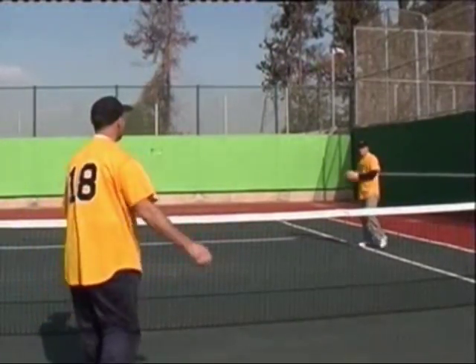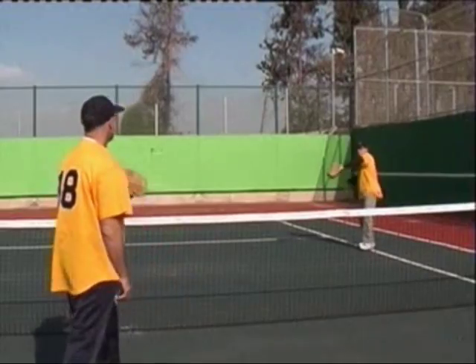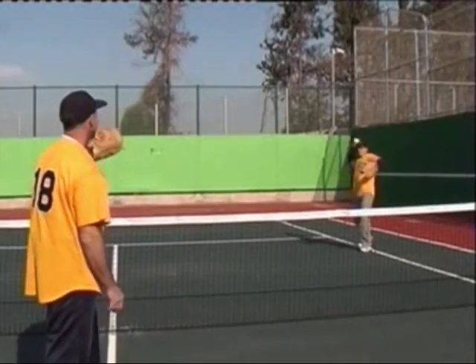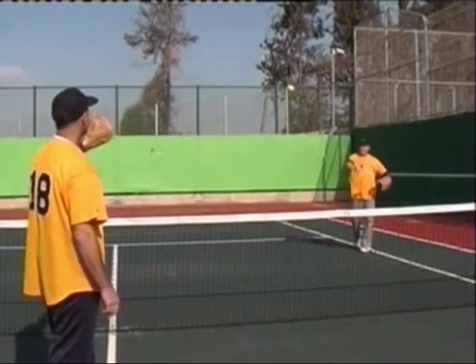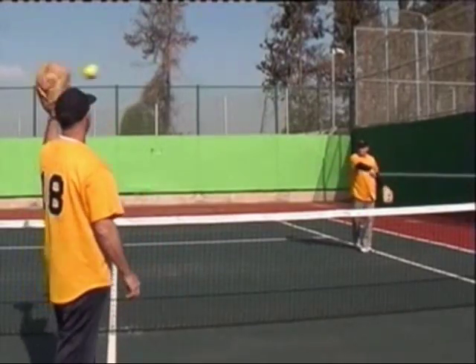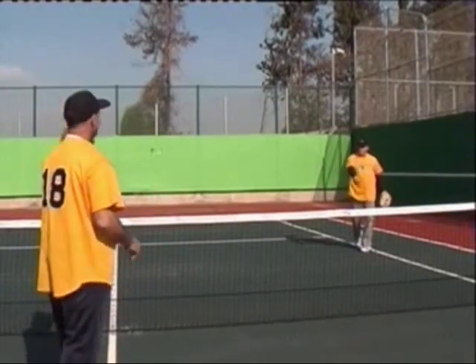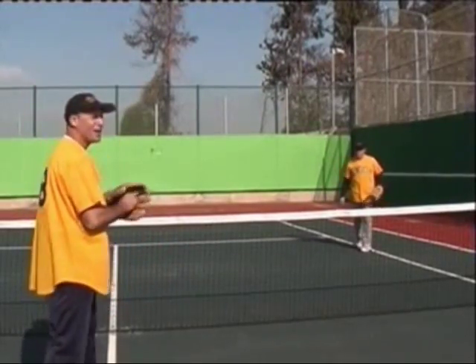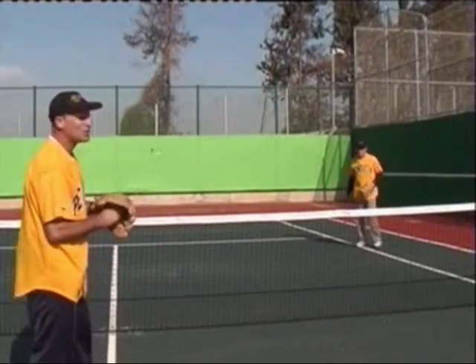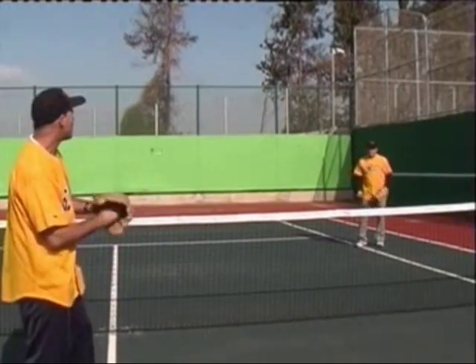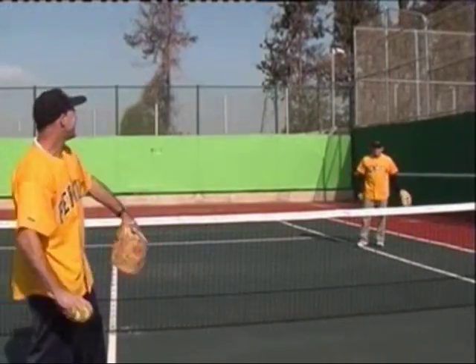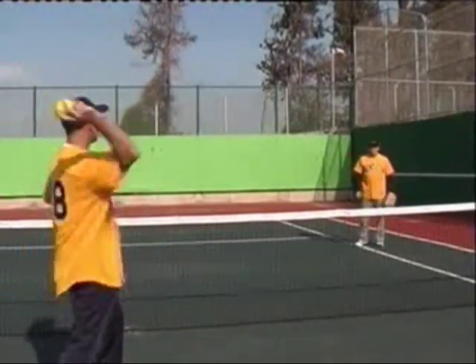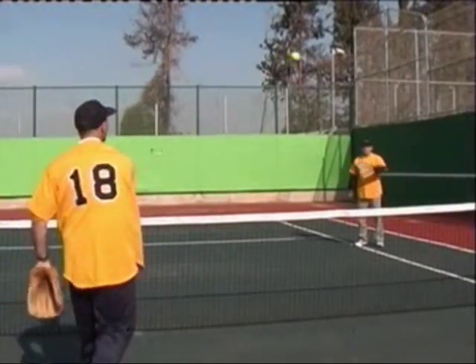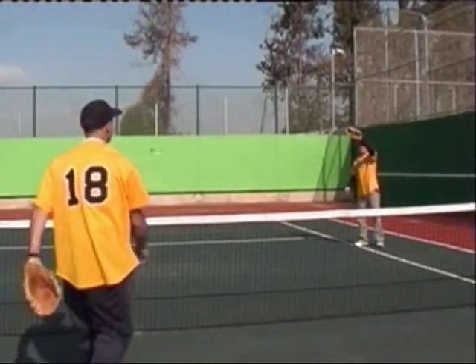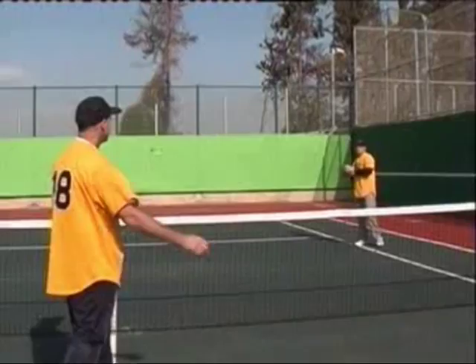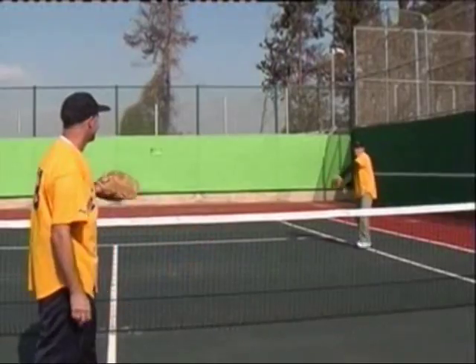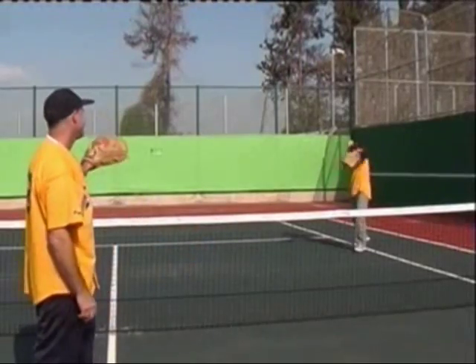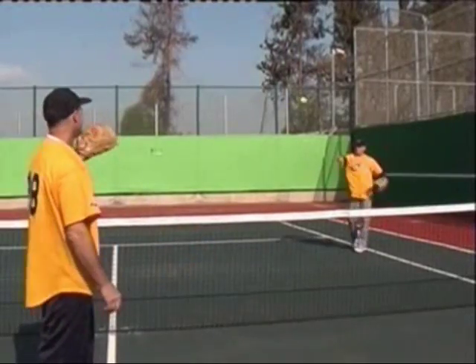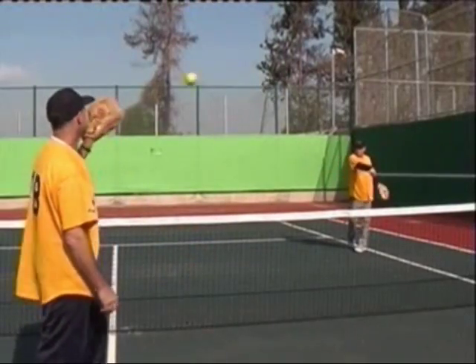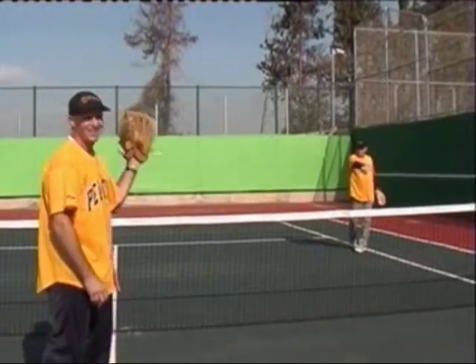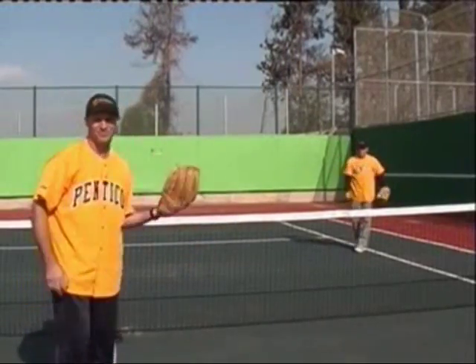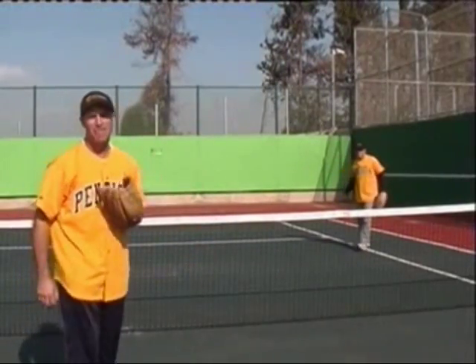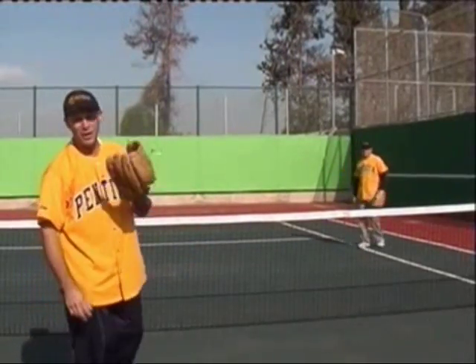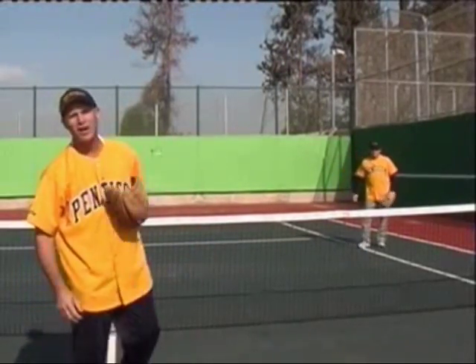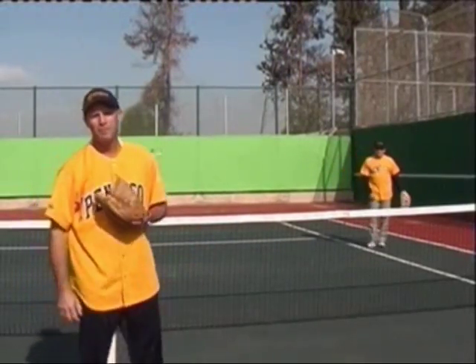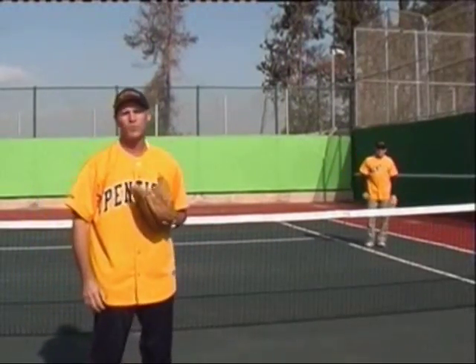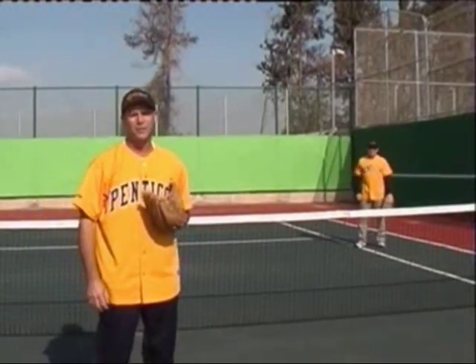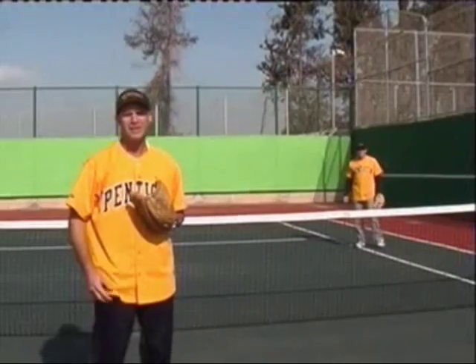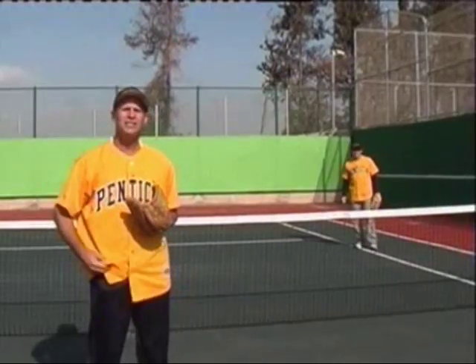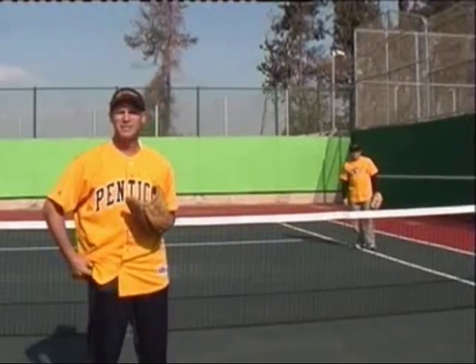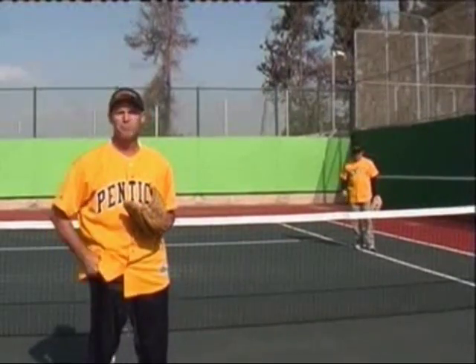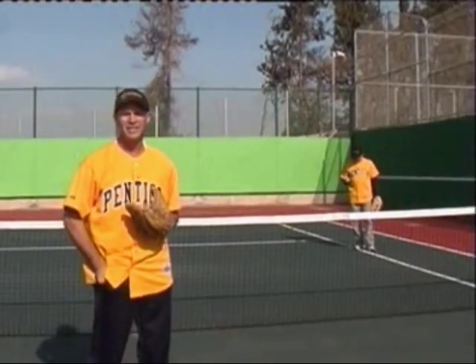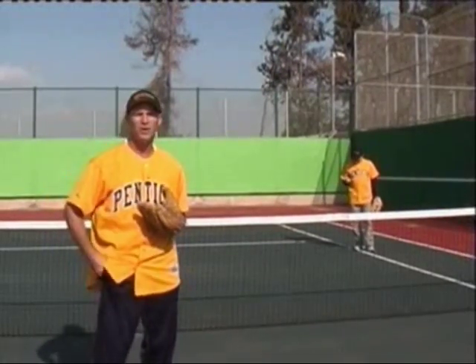Hey Ron, could you call me Coach Dan just for now? If you don't have a softball buddy like Ron around, just throw a tennis ball against the wall.